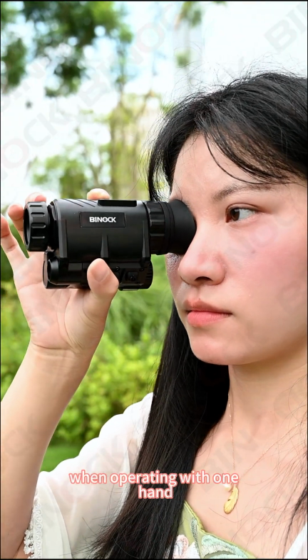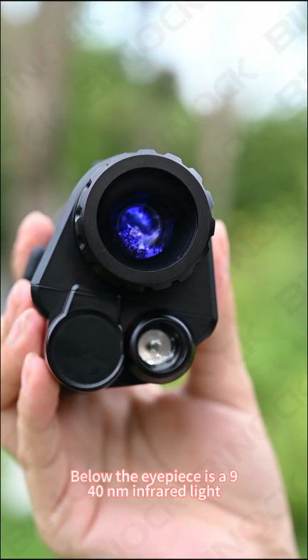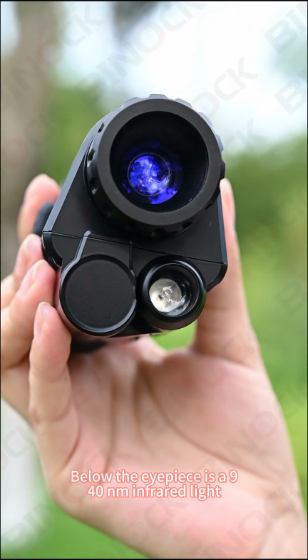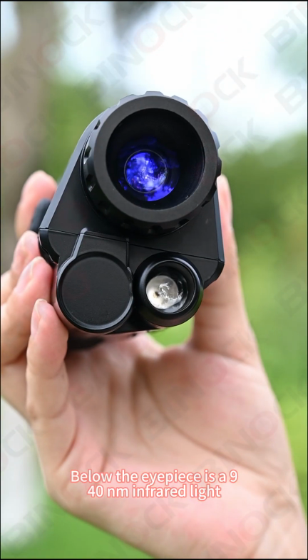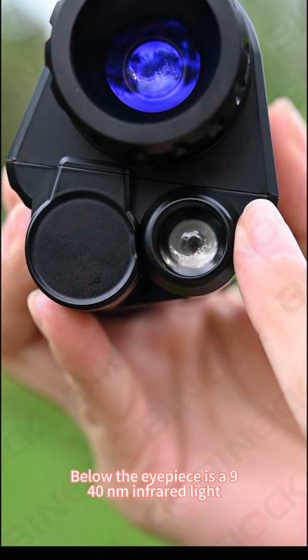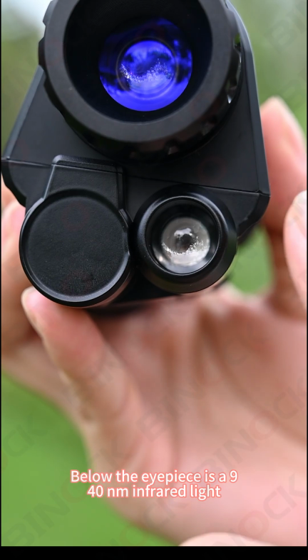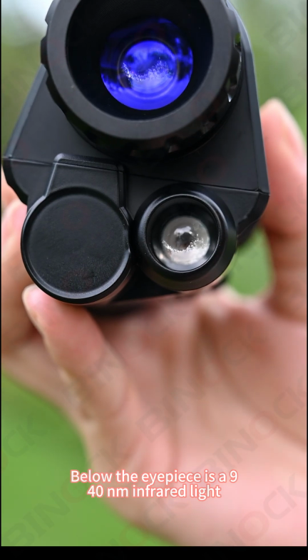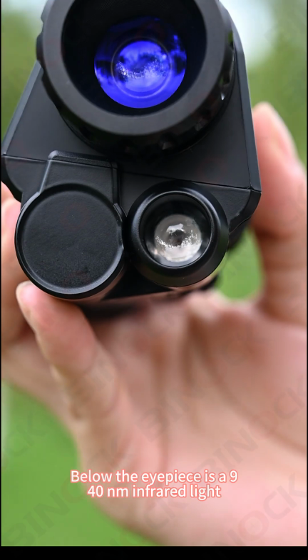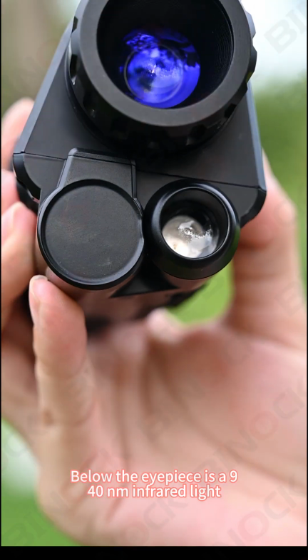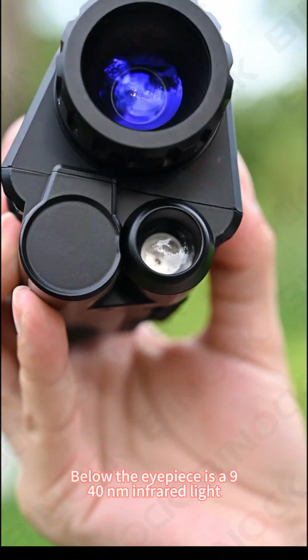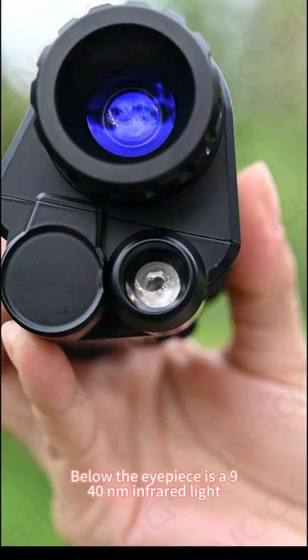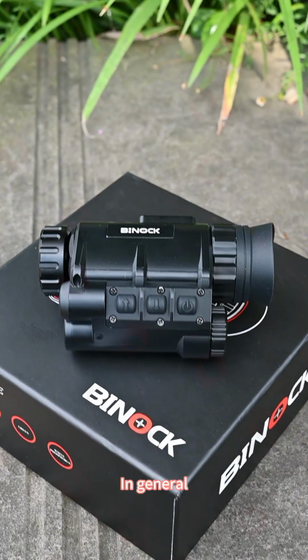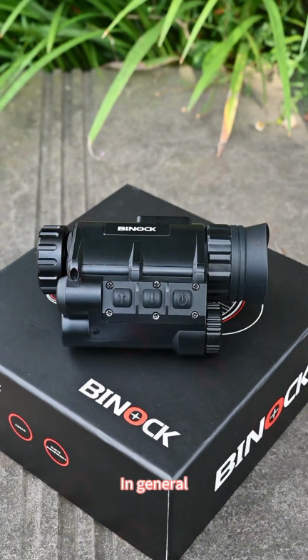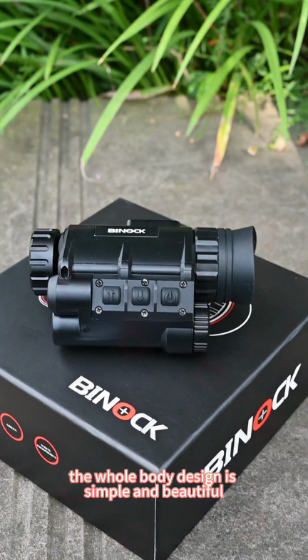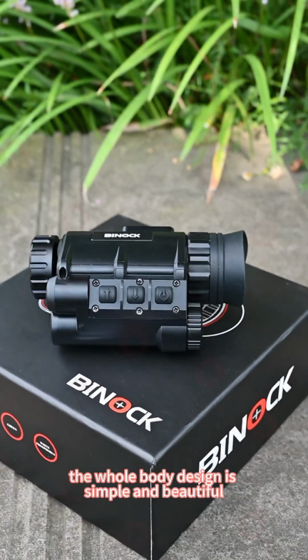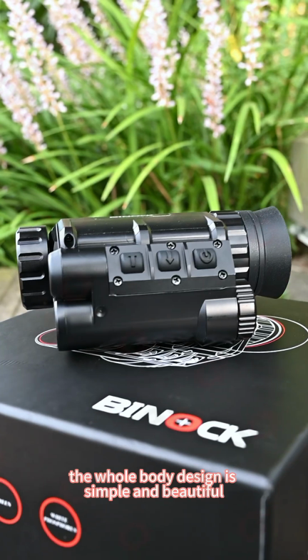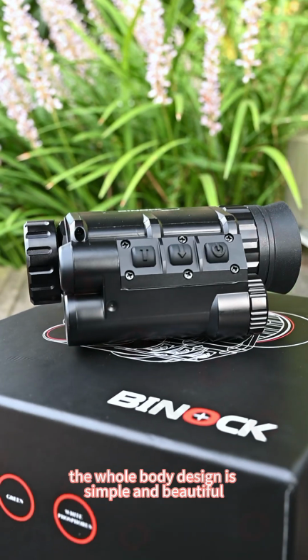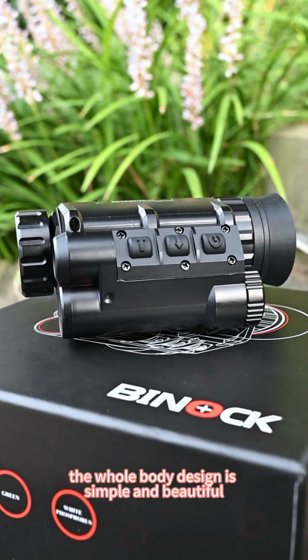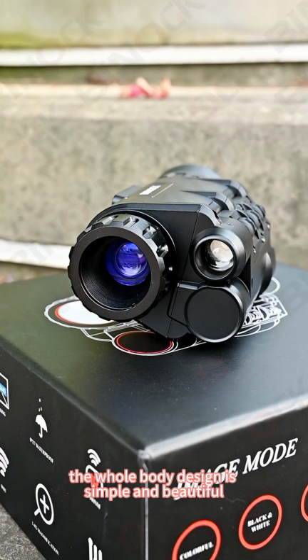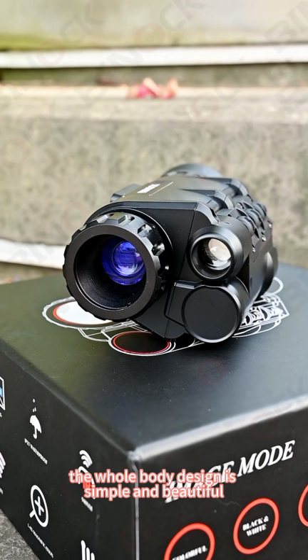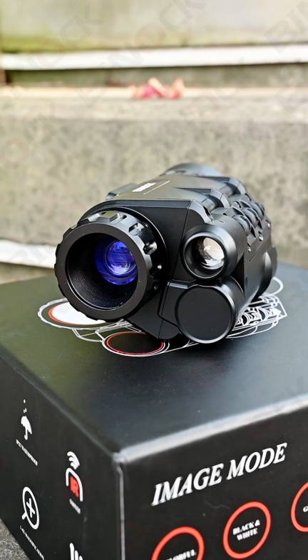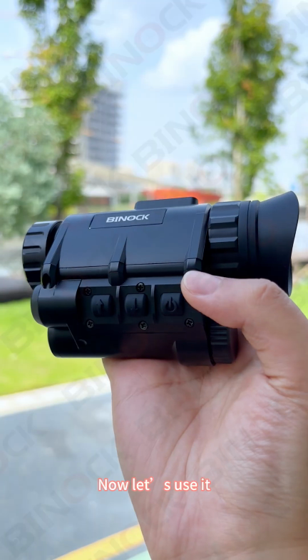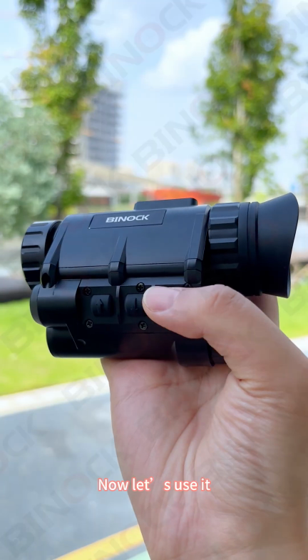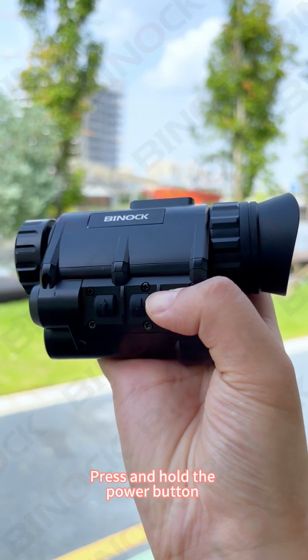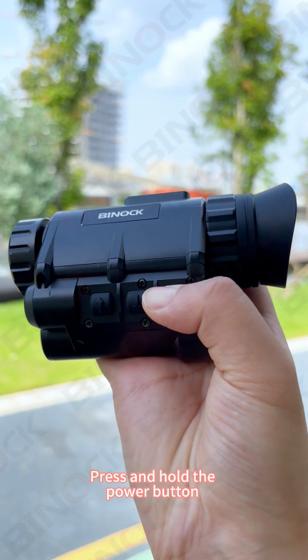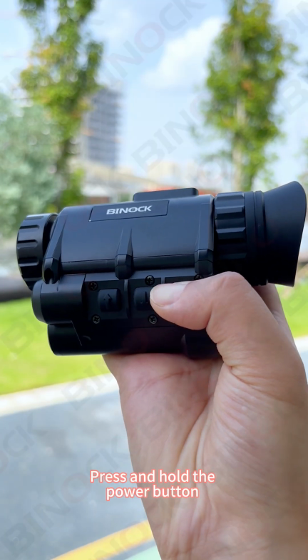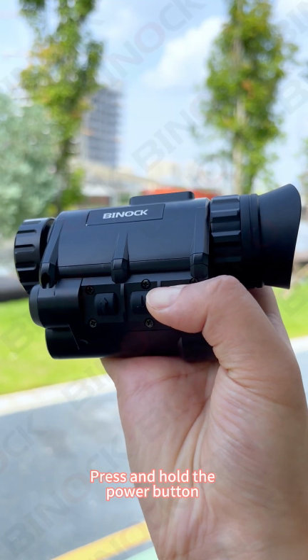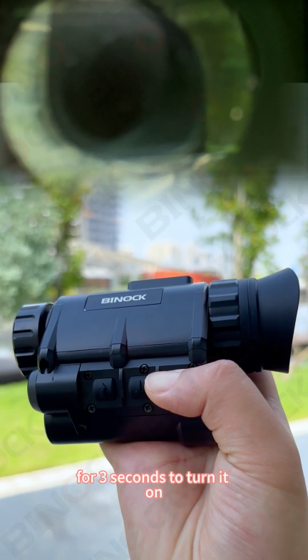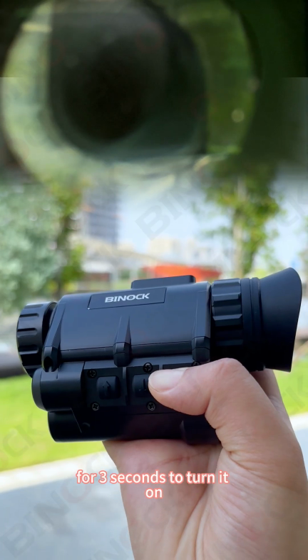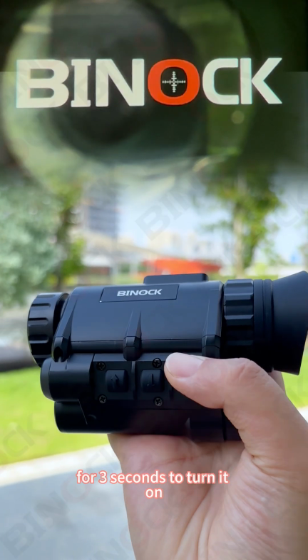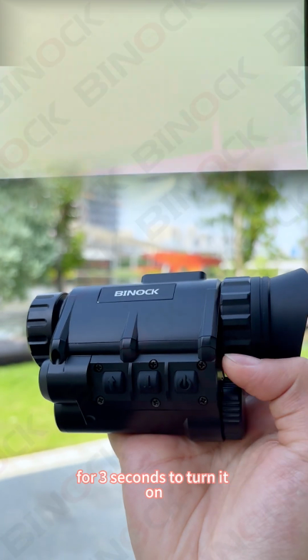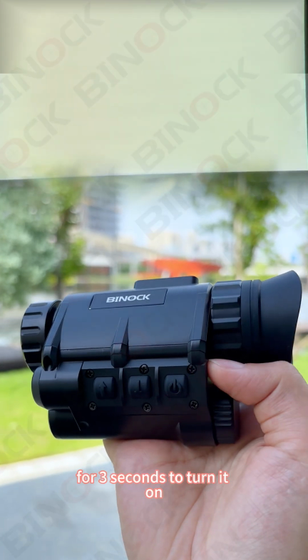Below the eyepiece is a 940-nanometer infrared light. The whole body design is simple and beautiful. Now let's use it — press and hold the power button for three seconds to turn it on.